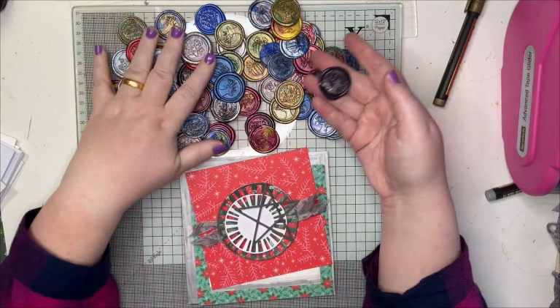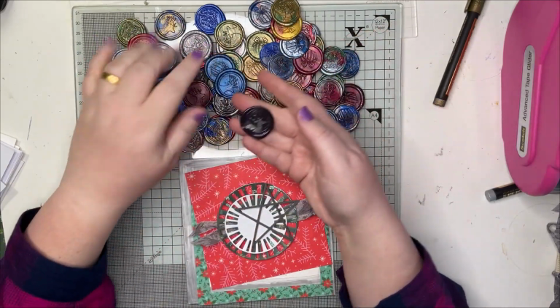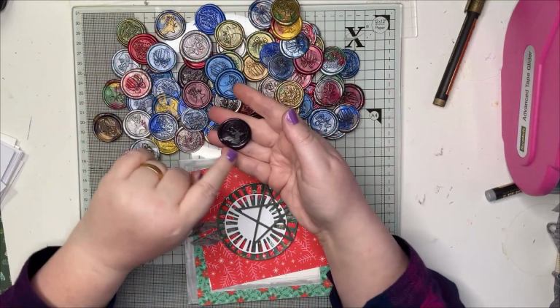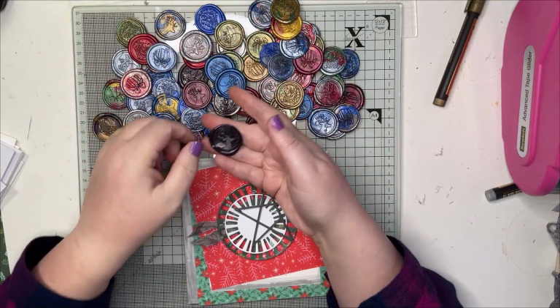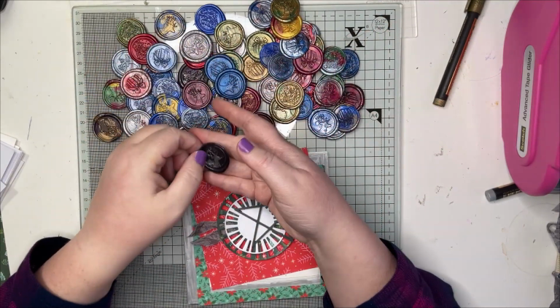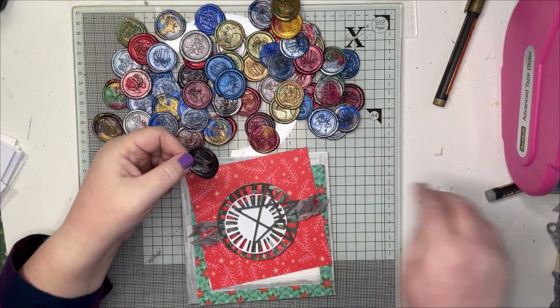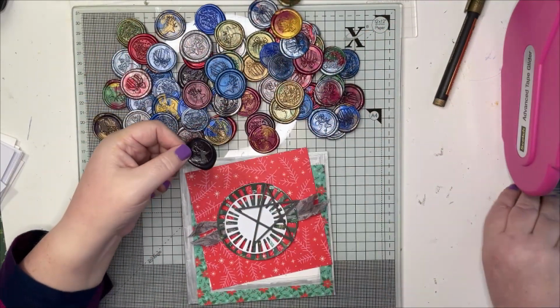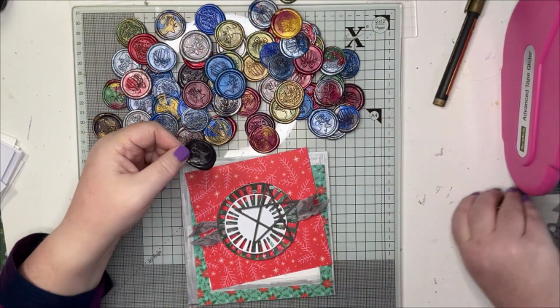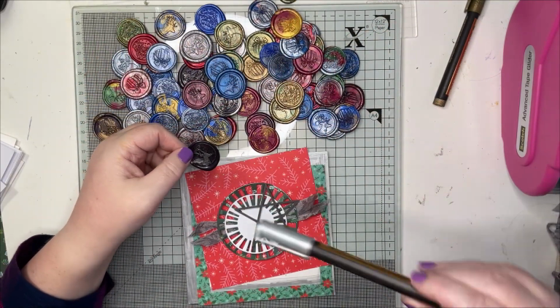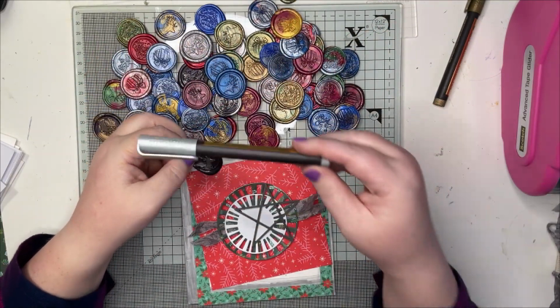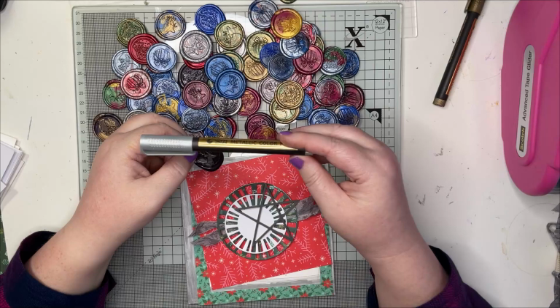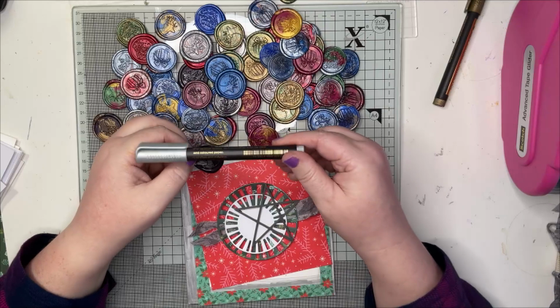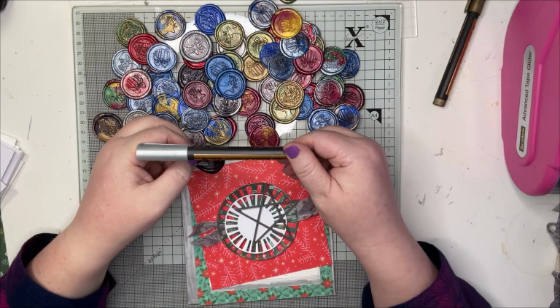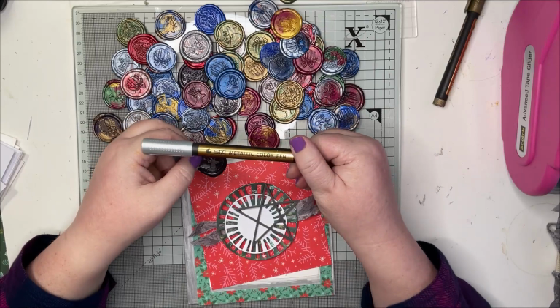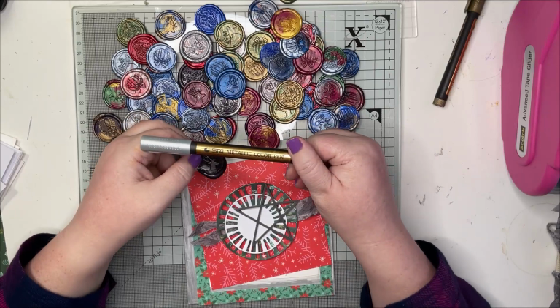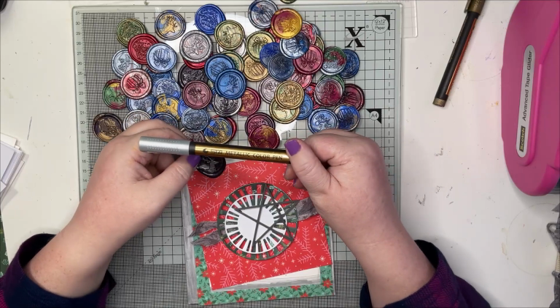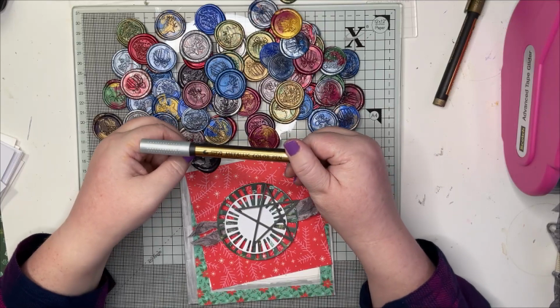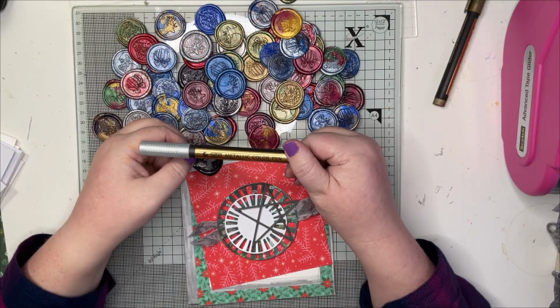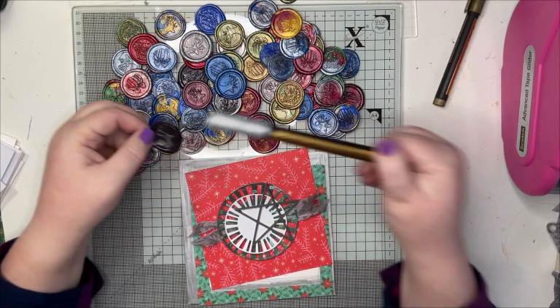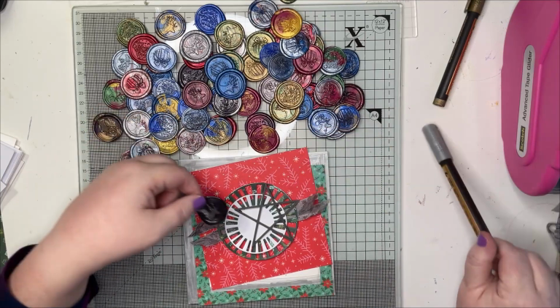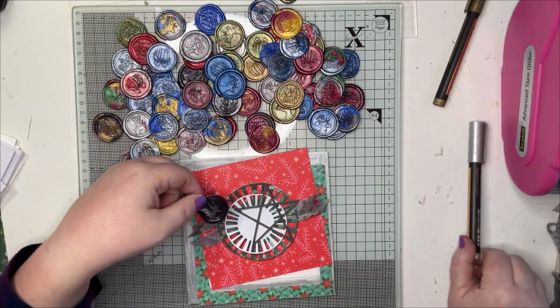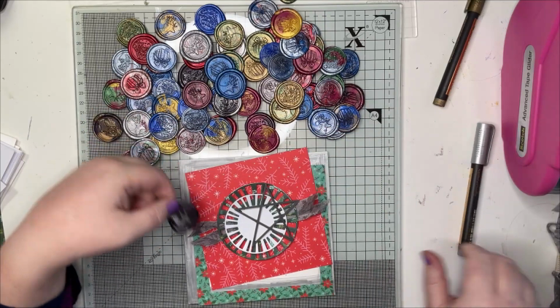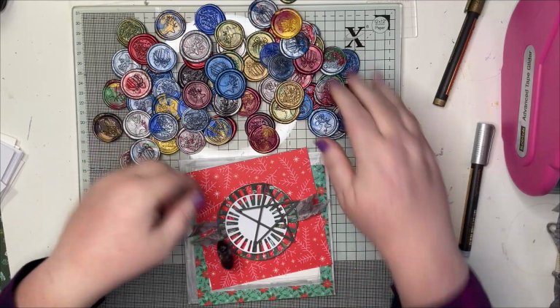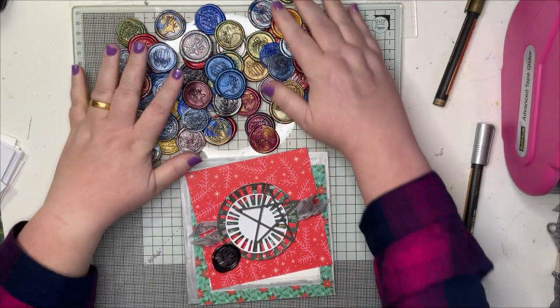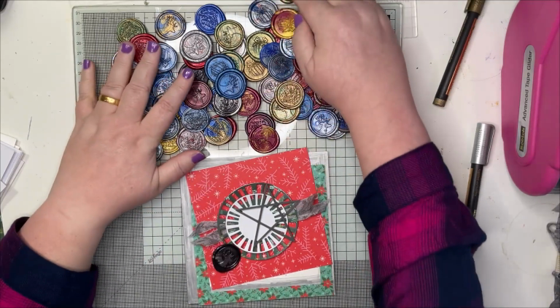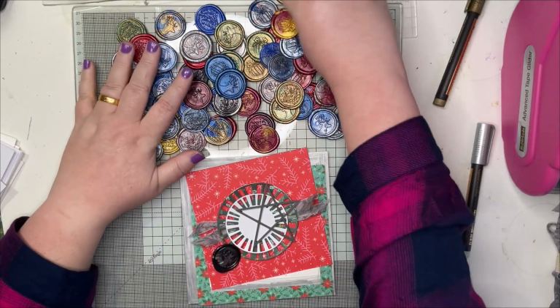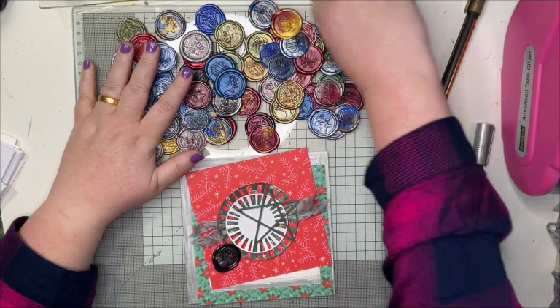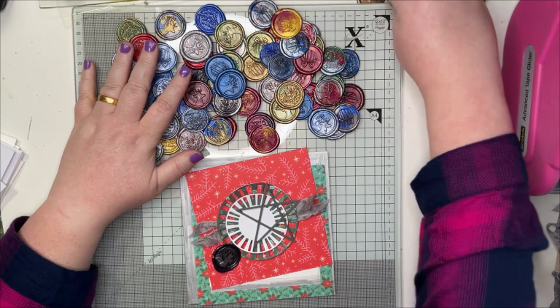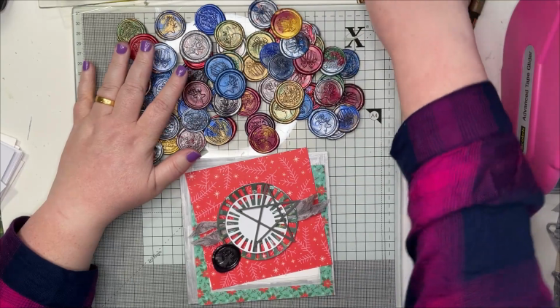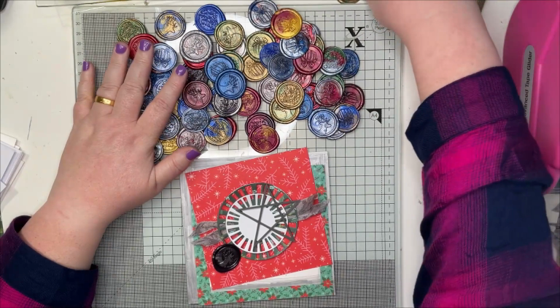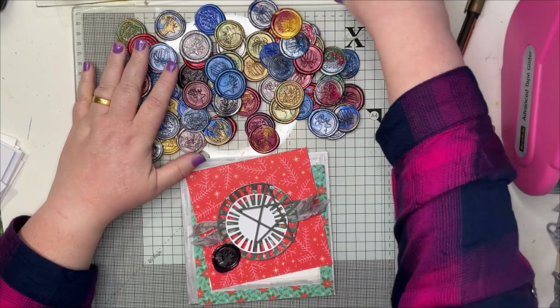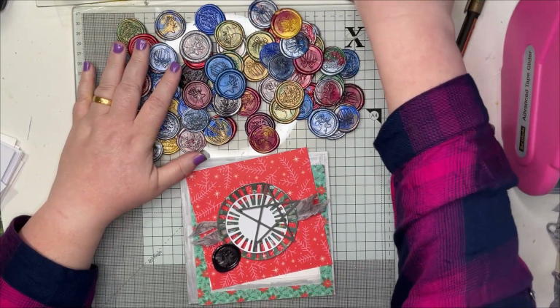This one I've coloured in with the silver metallic pen and I'm going to use this one for this card.